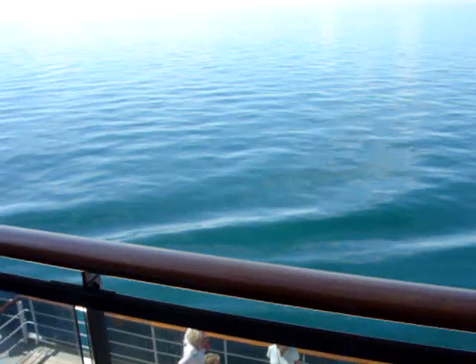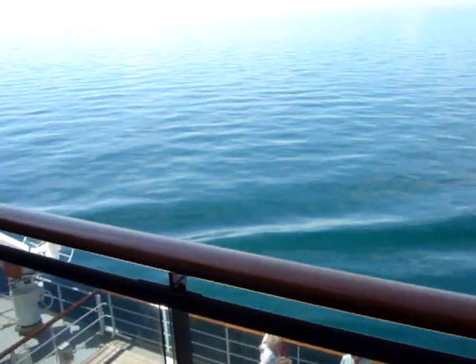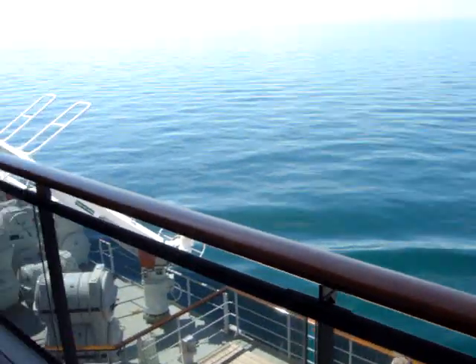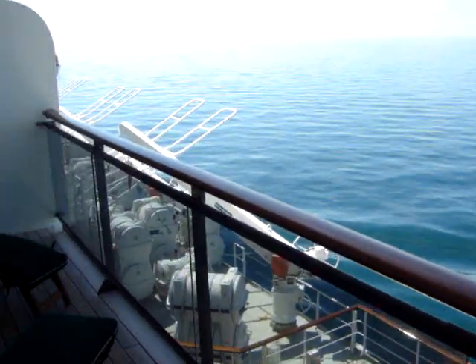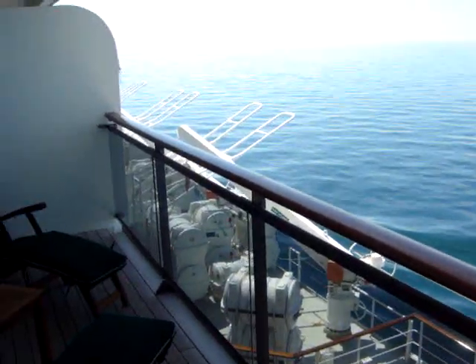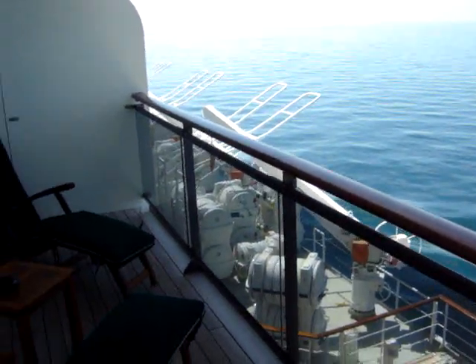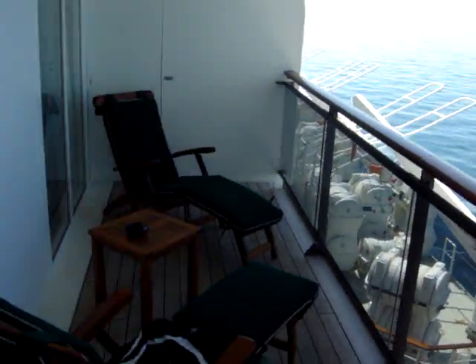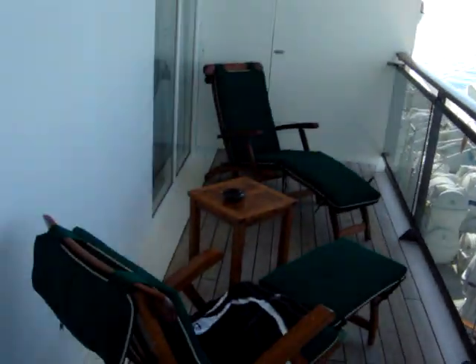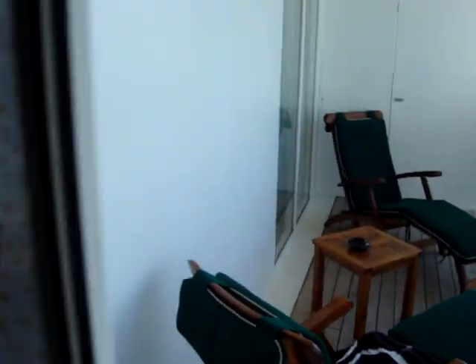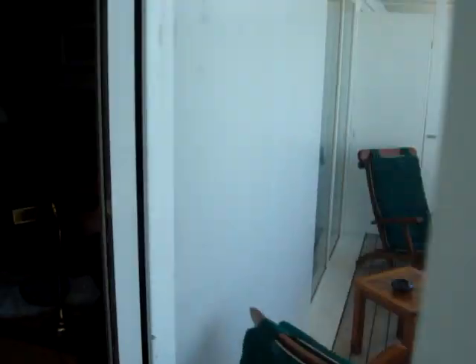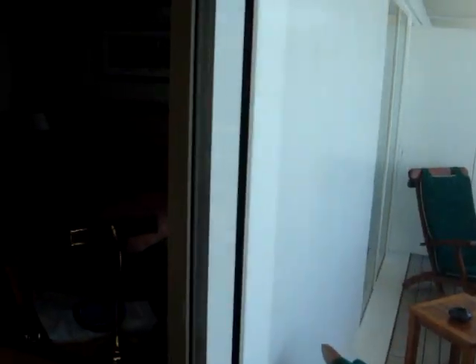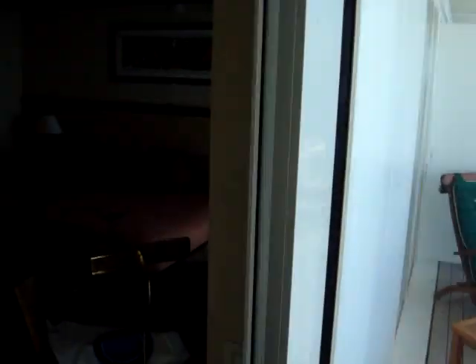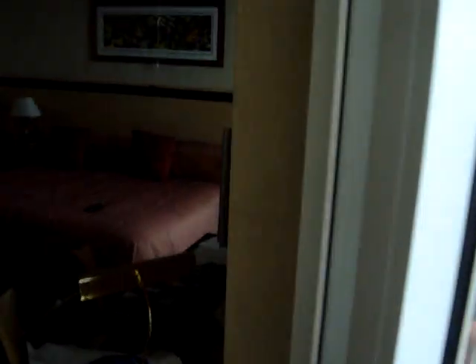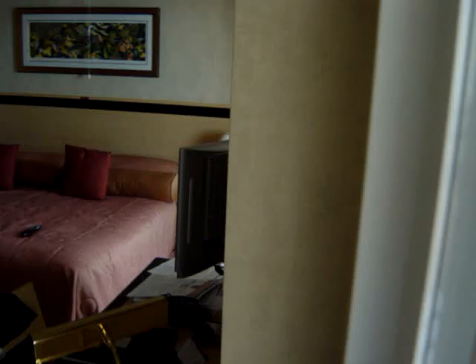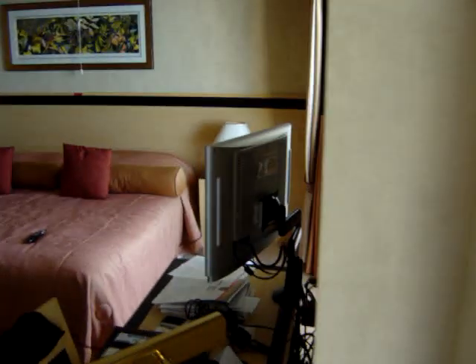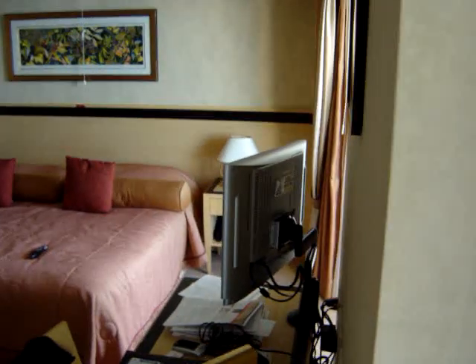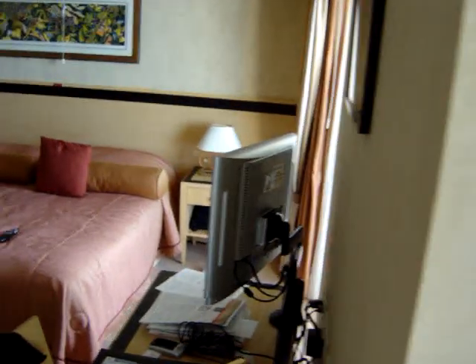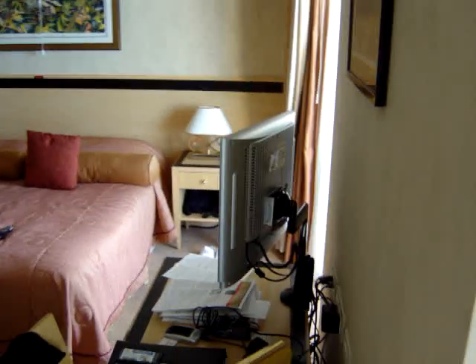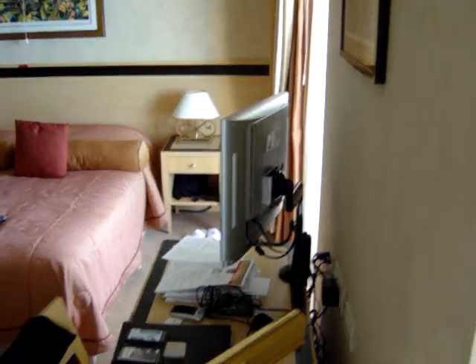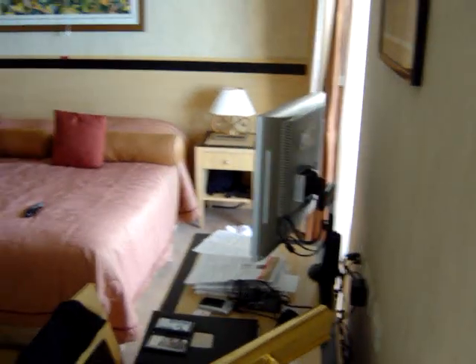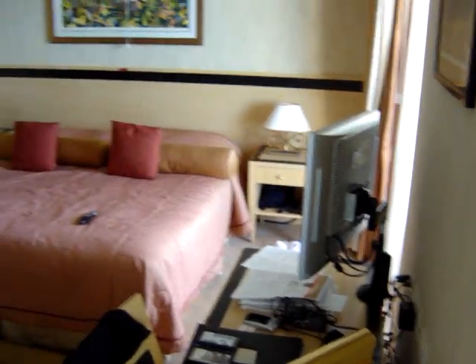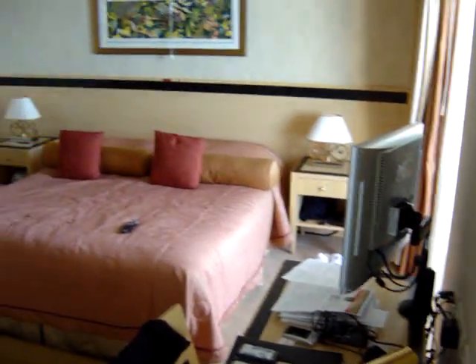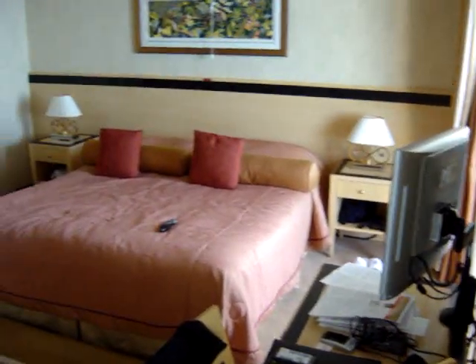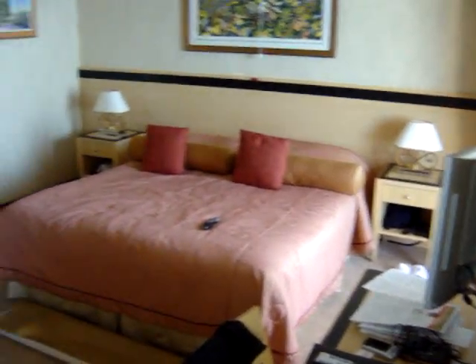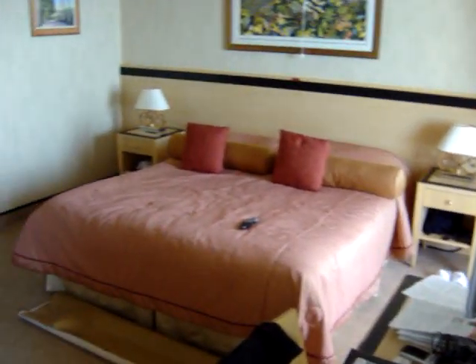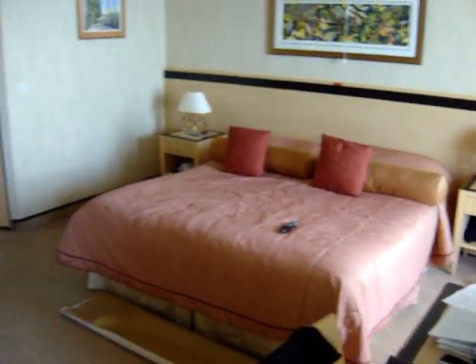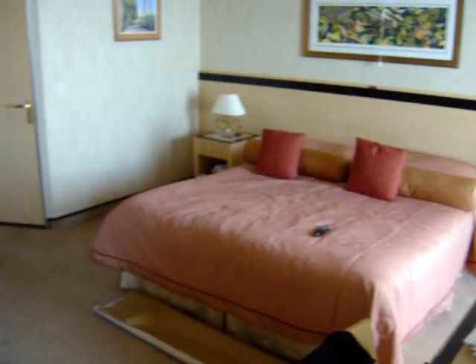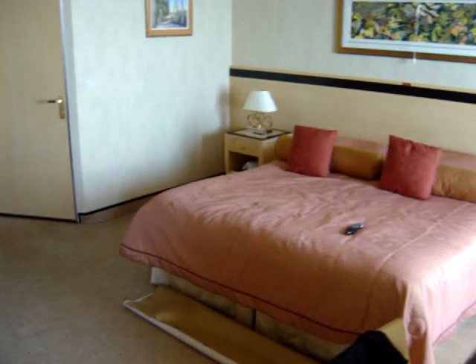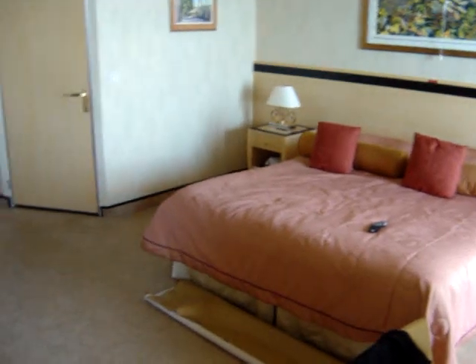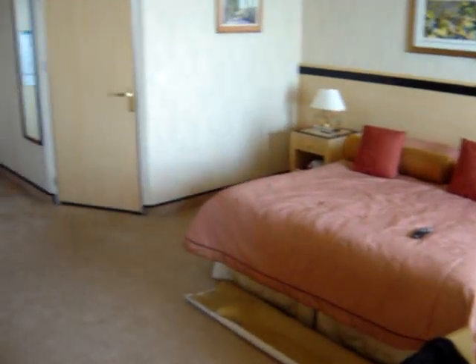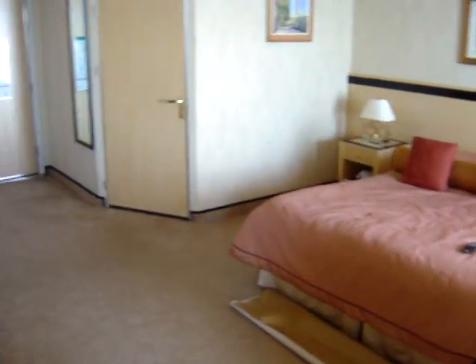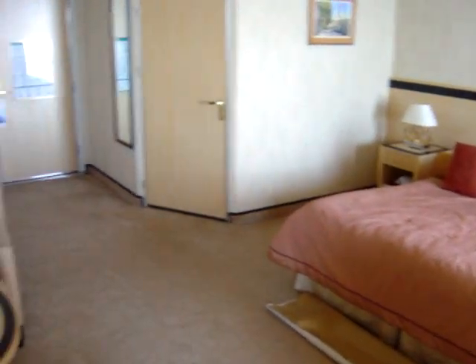Here we are on the Queen Mary 2 in suite number 8129. I'm just going to do a sweep with it. This is actually a Q7 cabin — it's part of Queen's Grill.